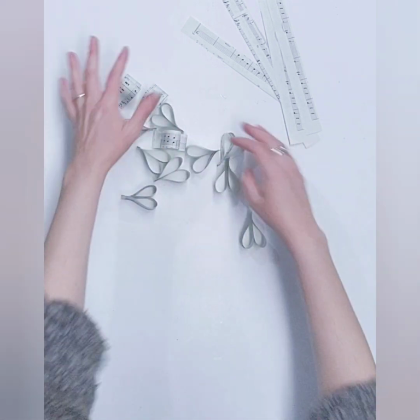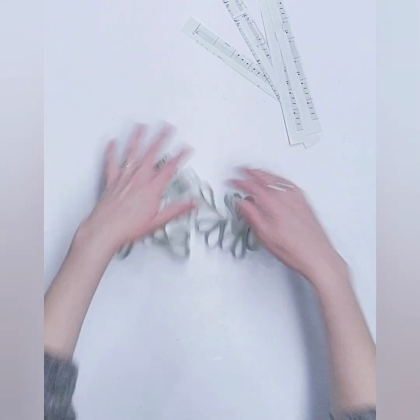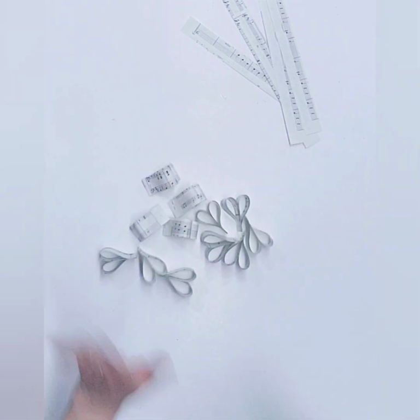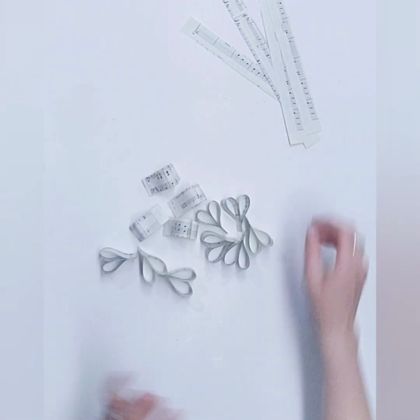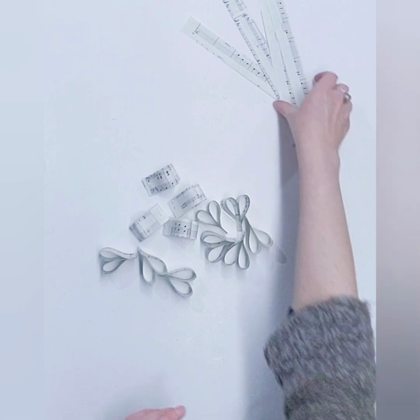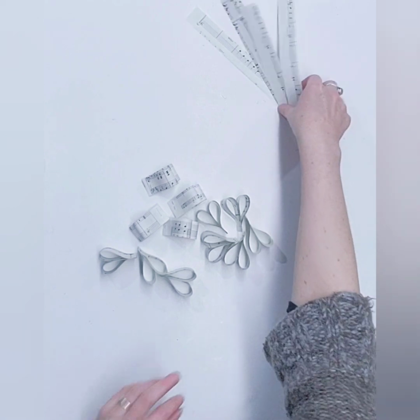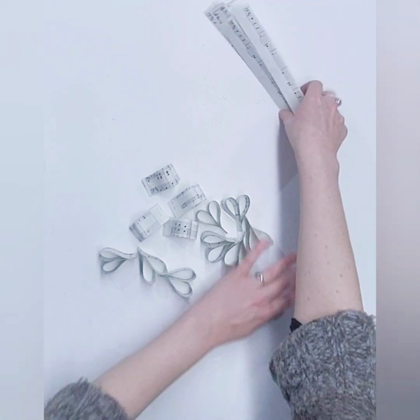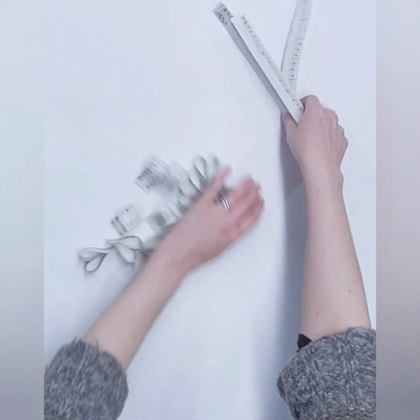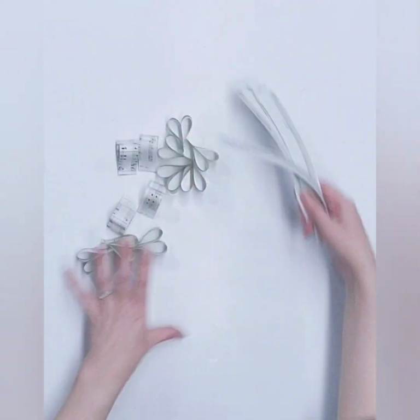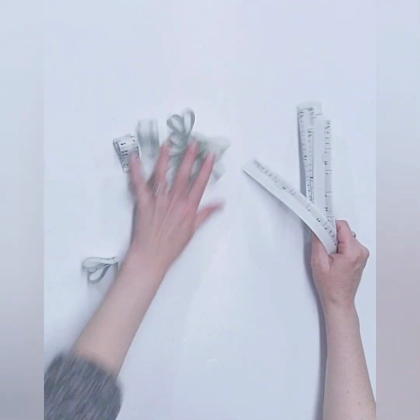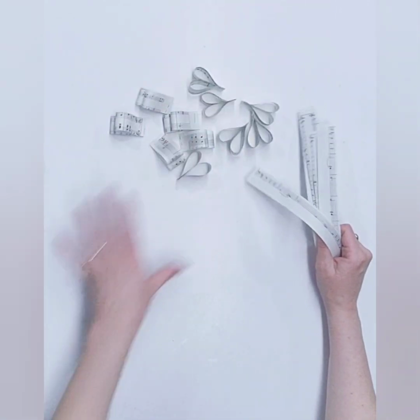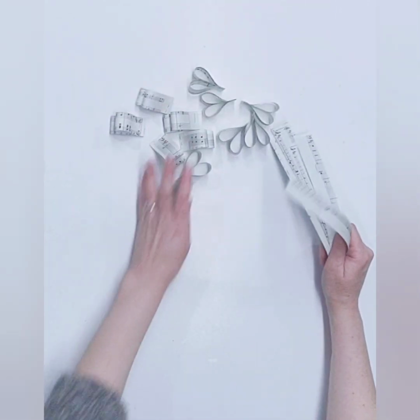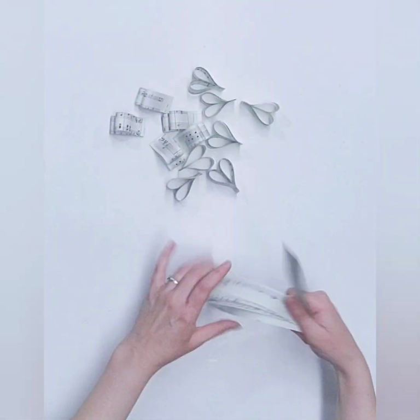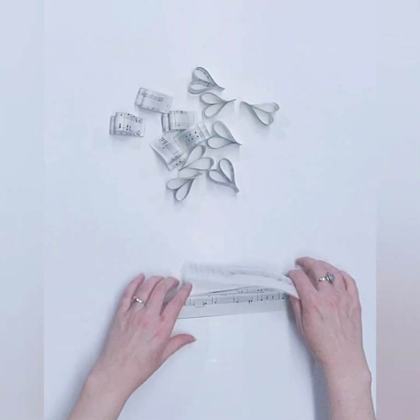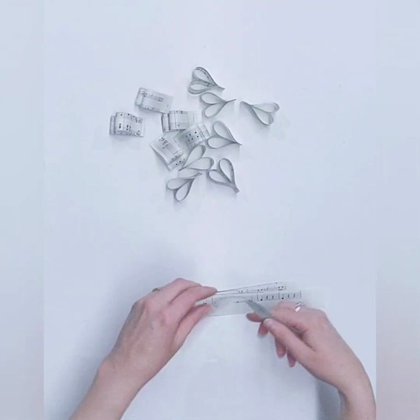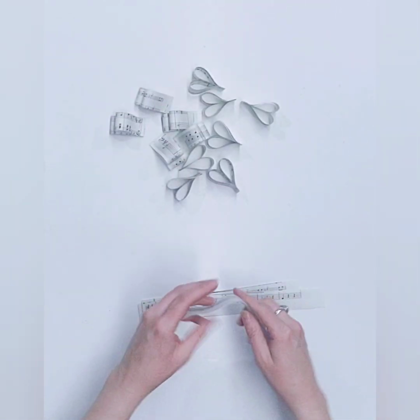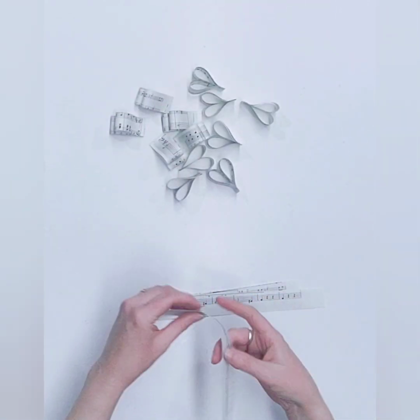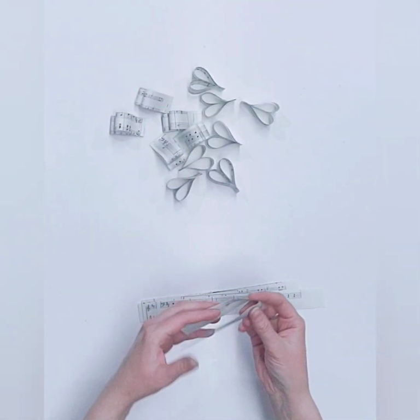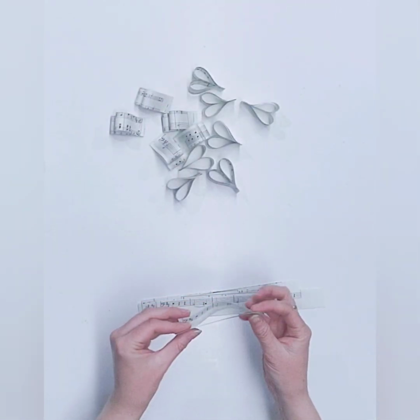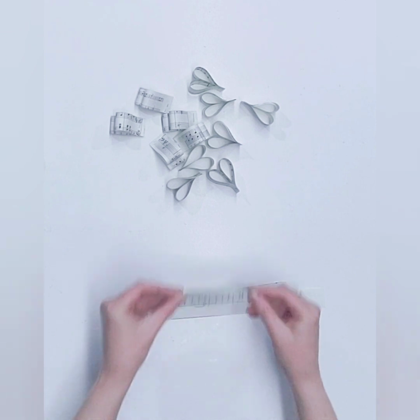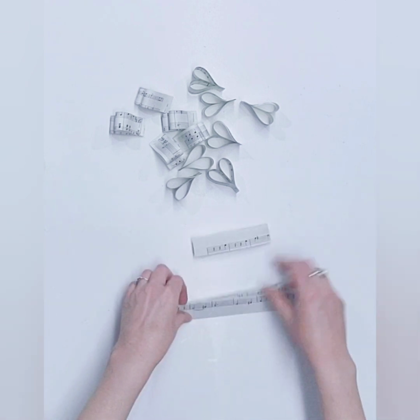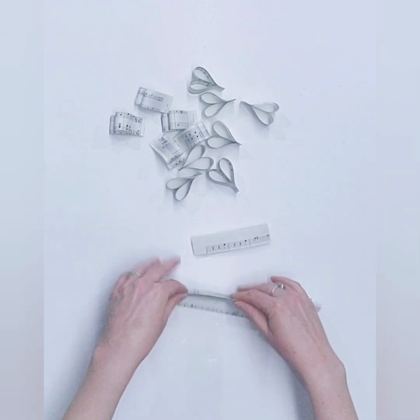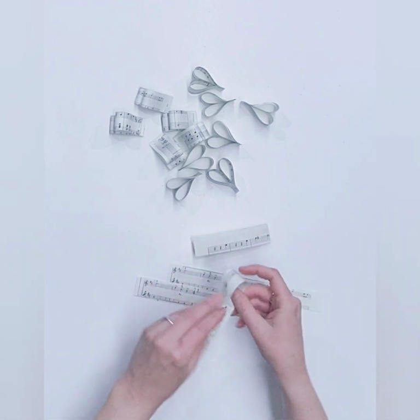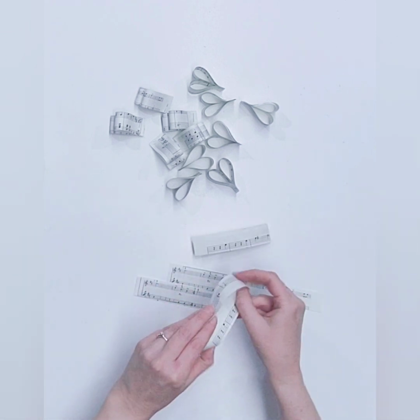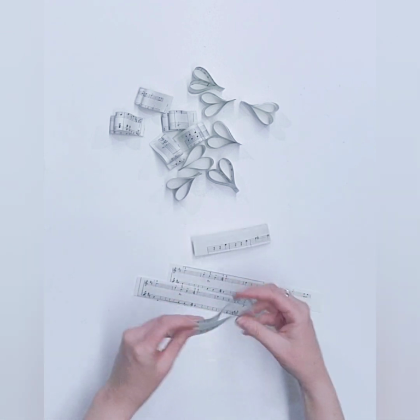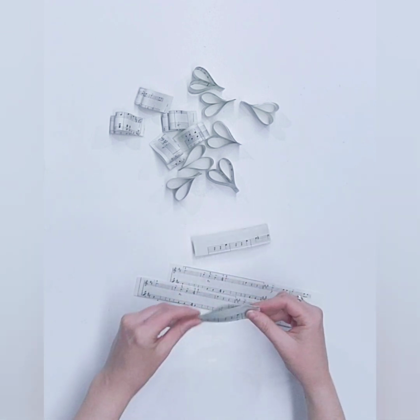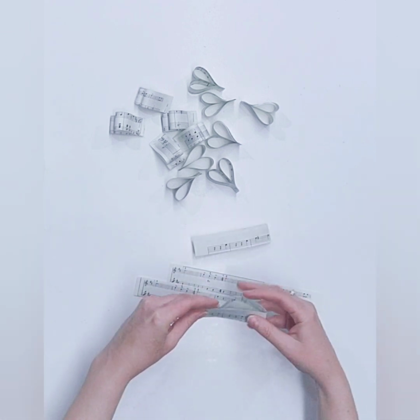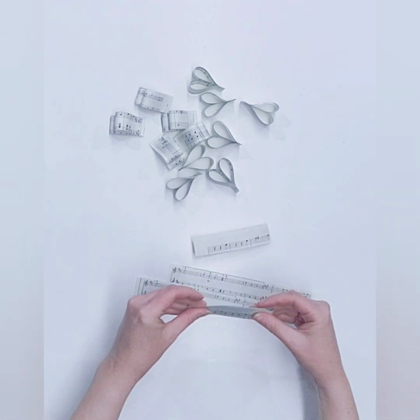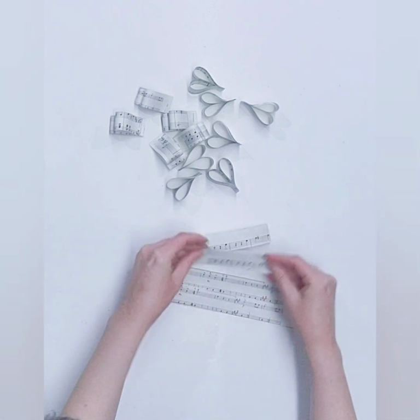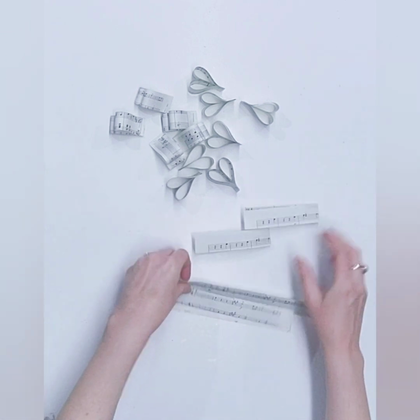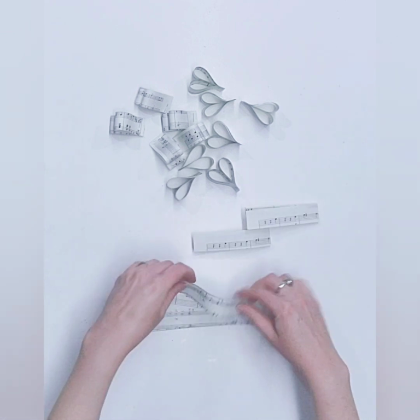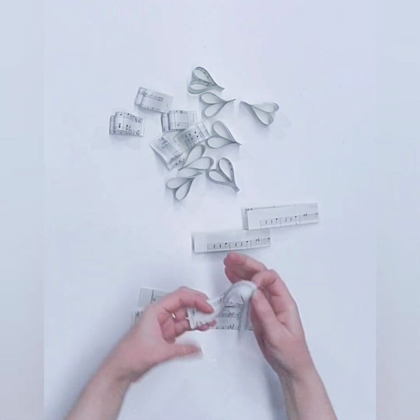There should be 12 little hearts here — and yes, we have 12! Yay, success! Alright, so now our six other pieces. We're gonna take these and fold them all in half, just like I told you earlier.